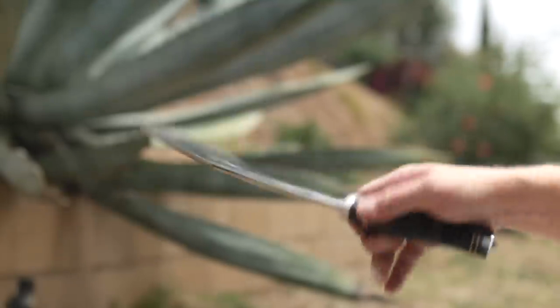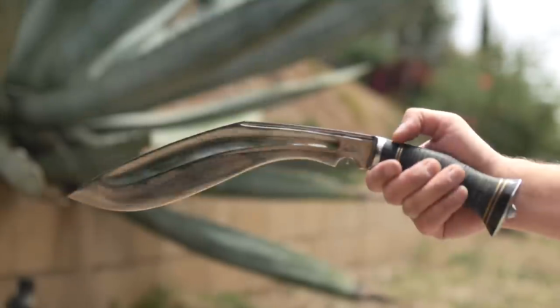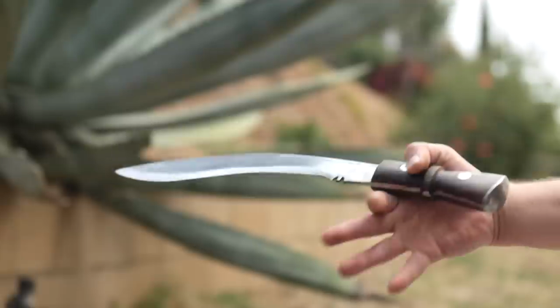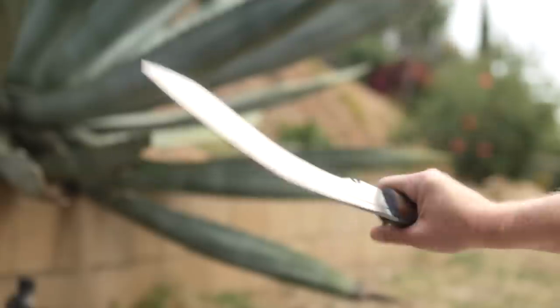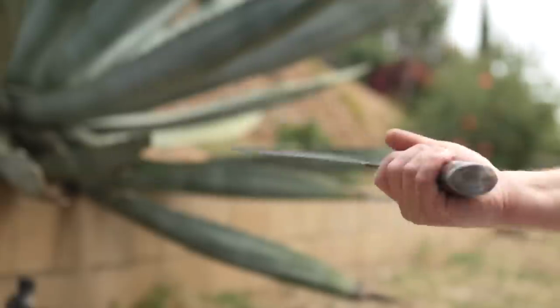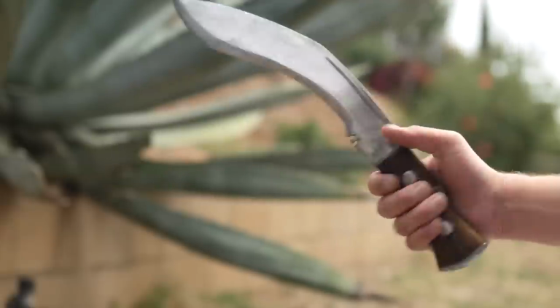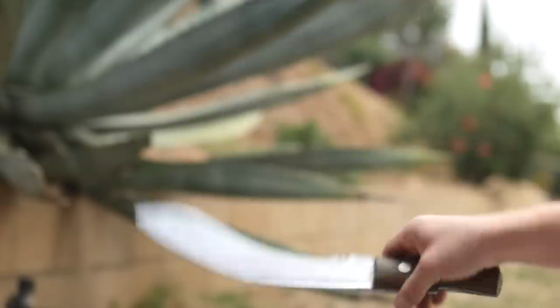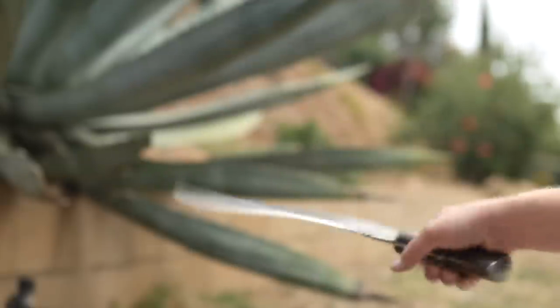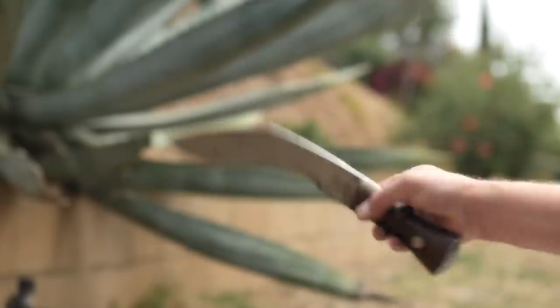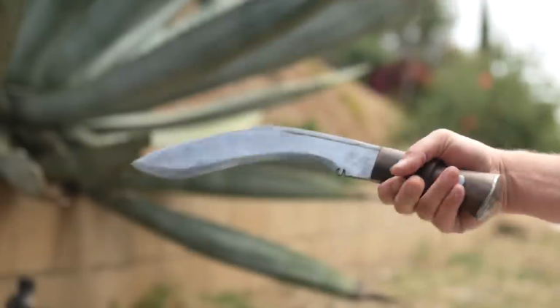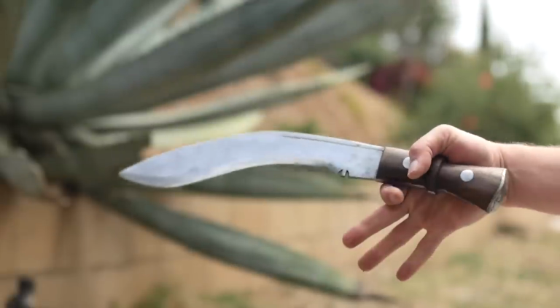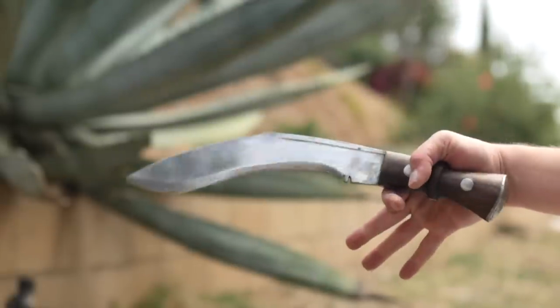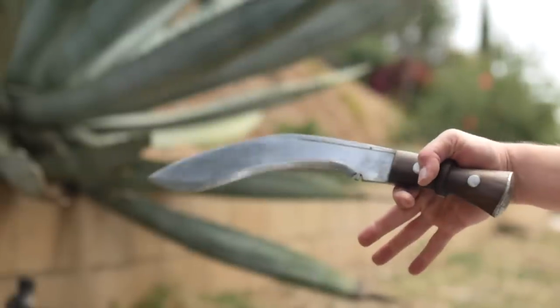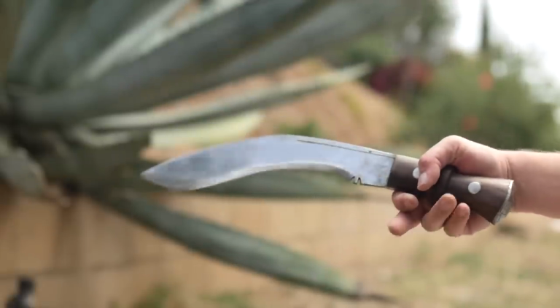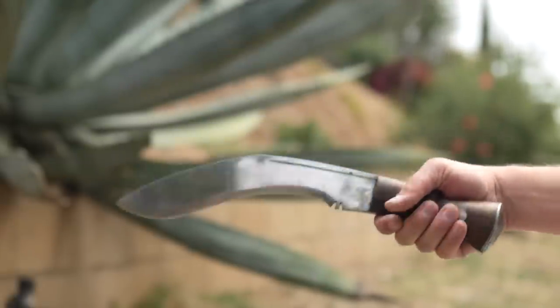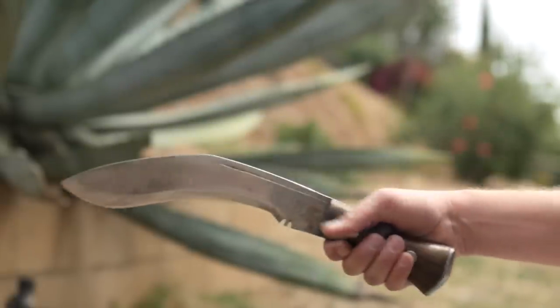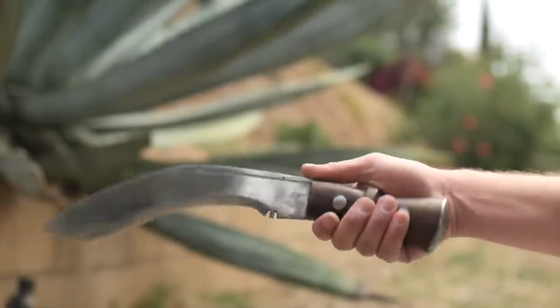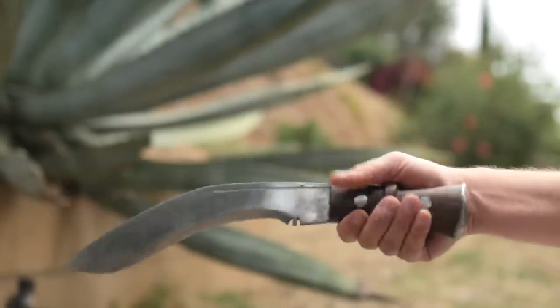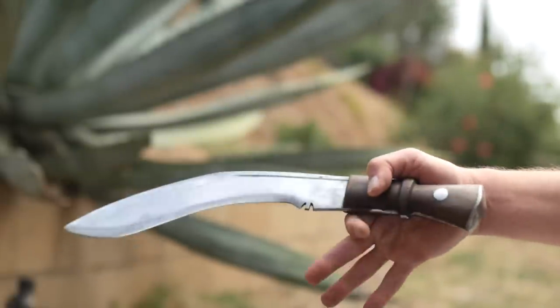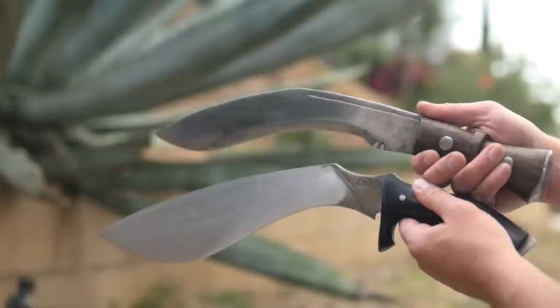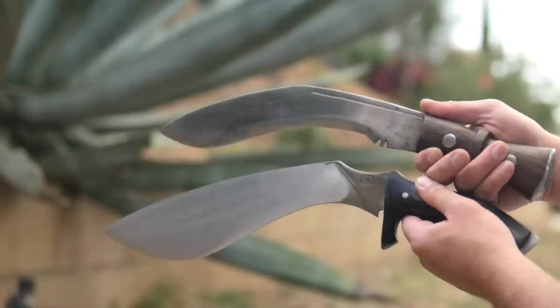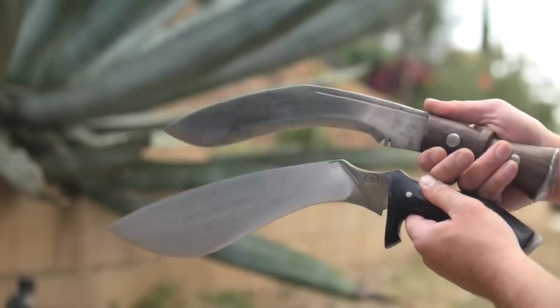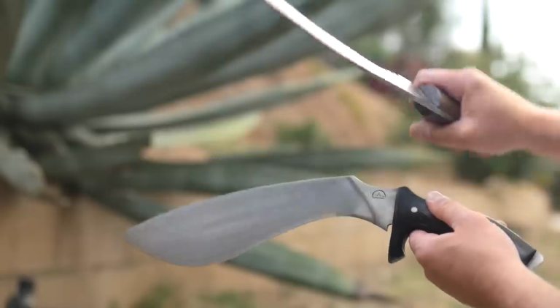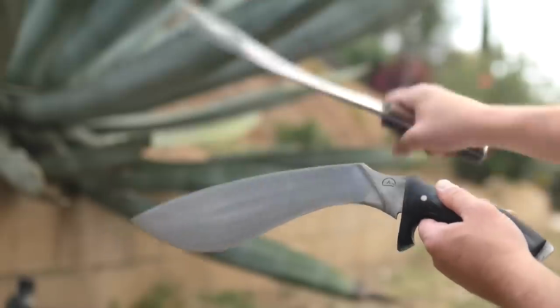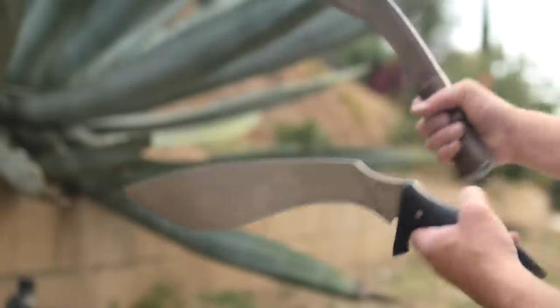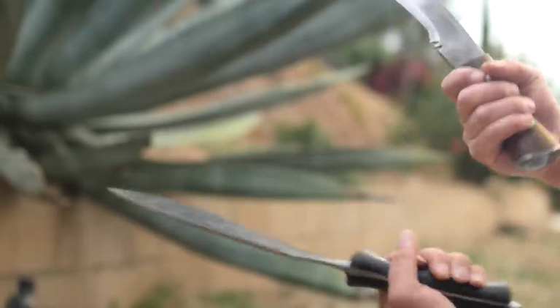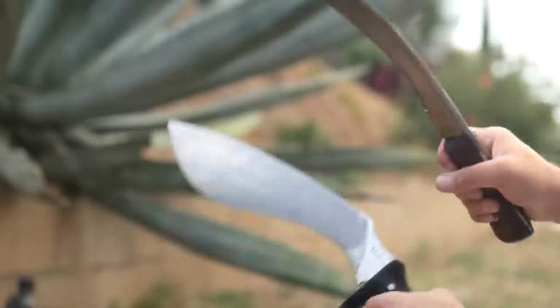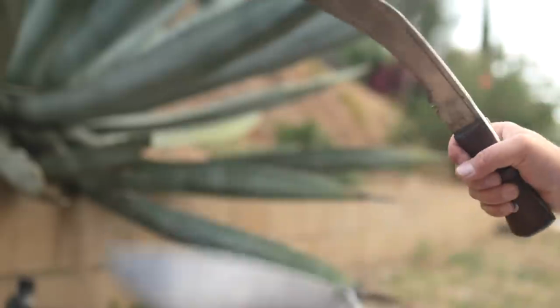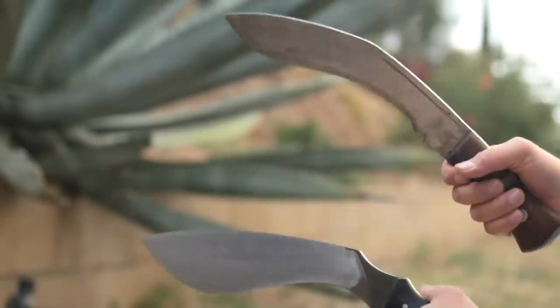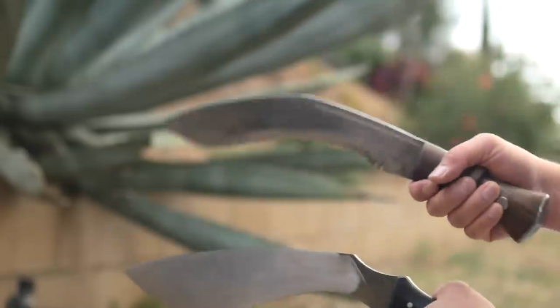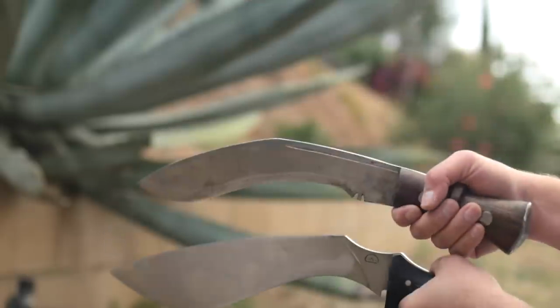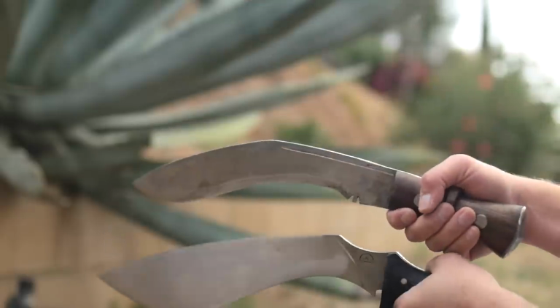Now the Bud K. After years of abuse this one still holds up, and sharpens pretty easily with one of my Chakmaks from my heavy Himalayan import kukris. It doesn't hold an edge long, but 20 bucks ain't bad.